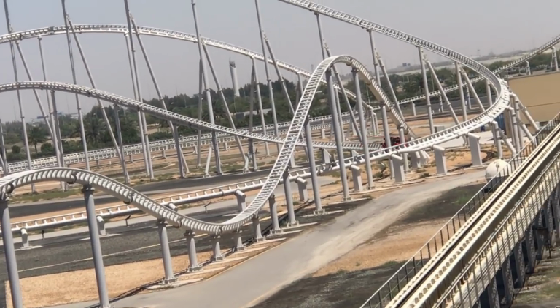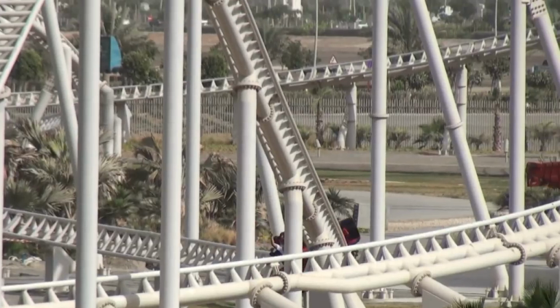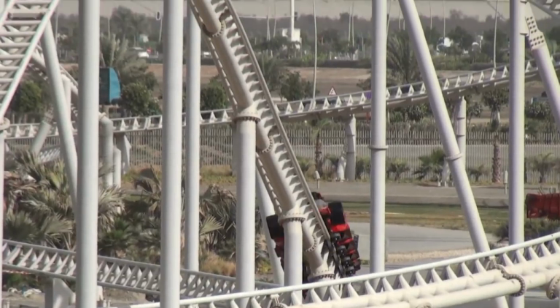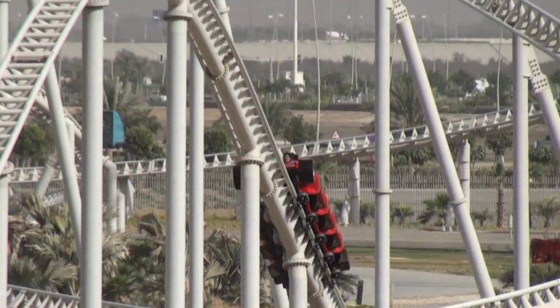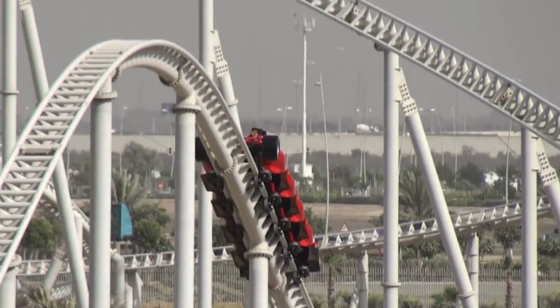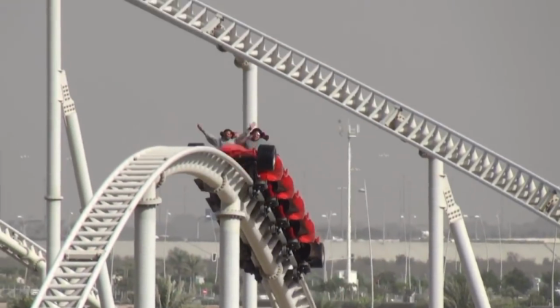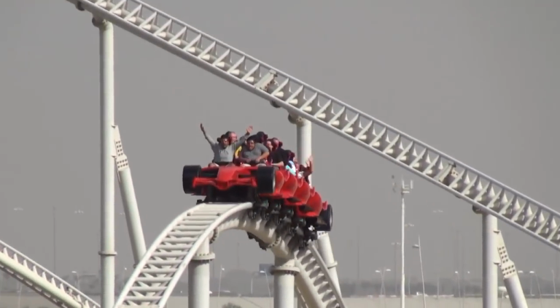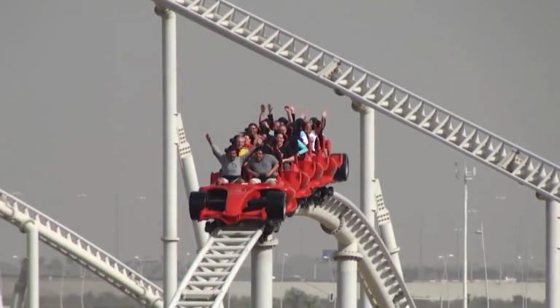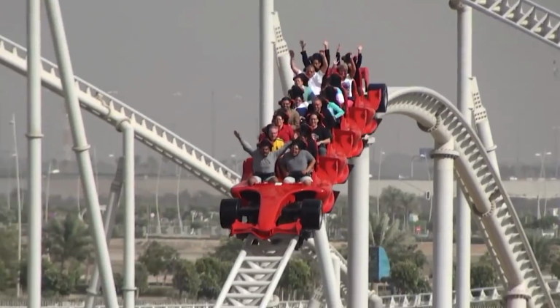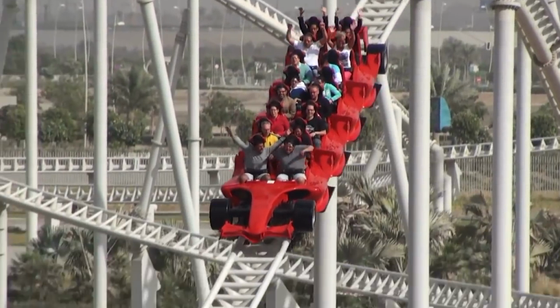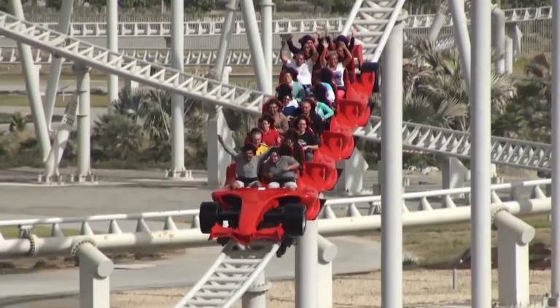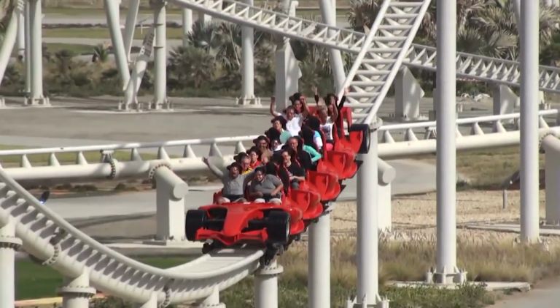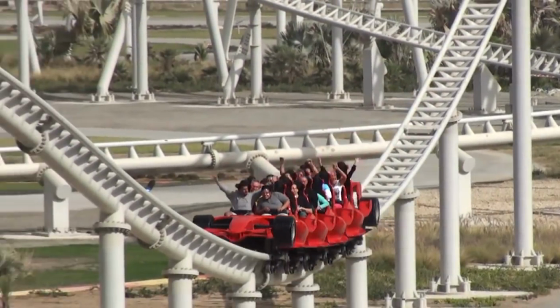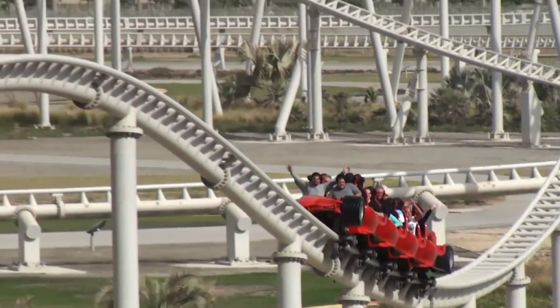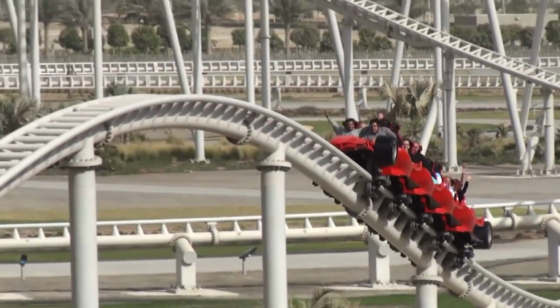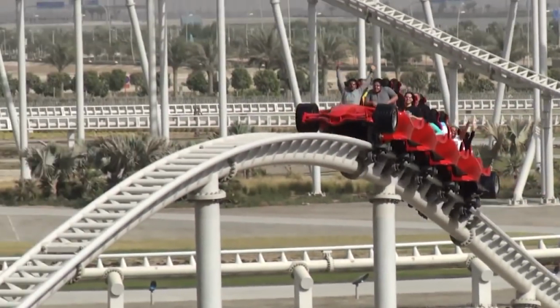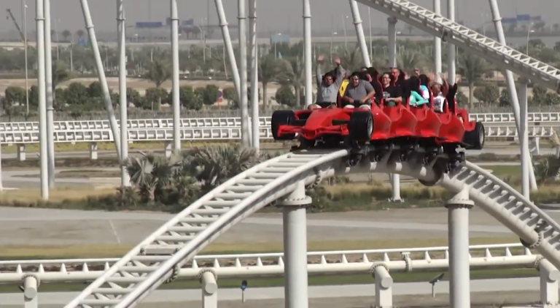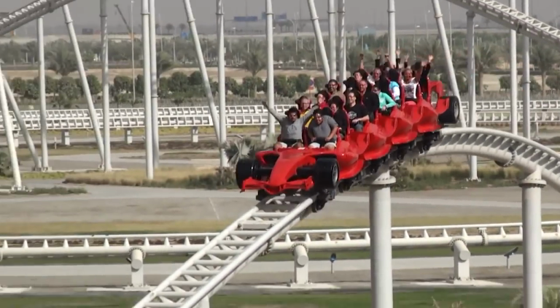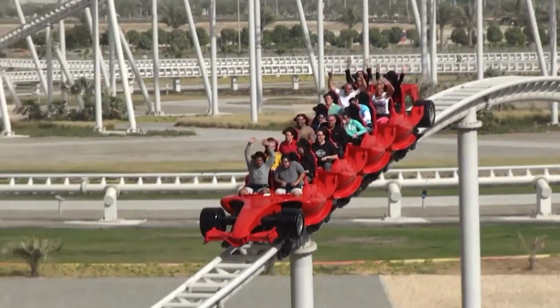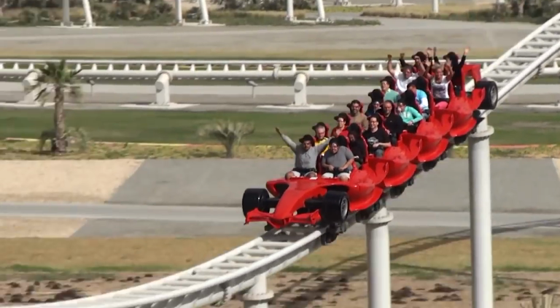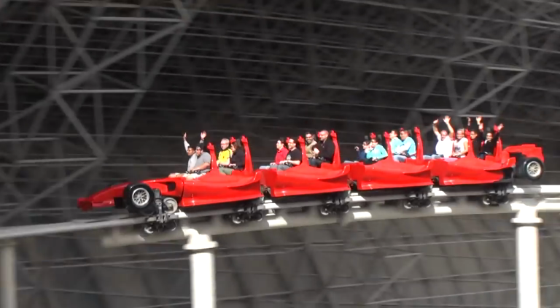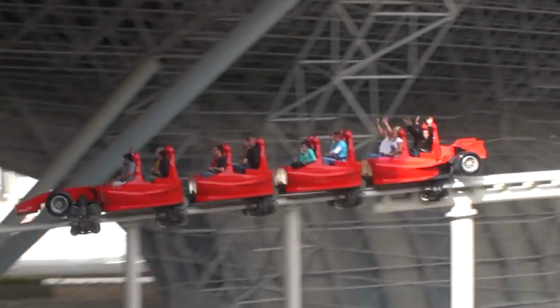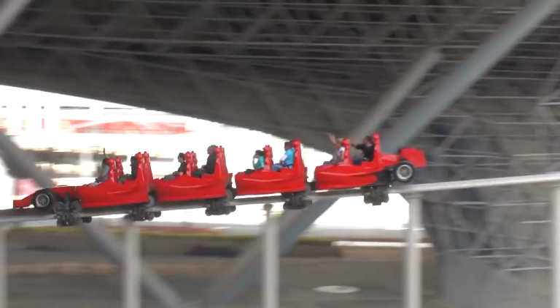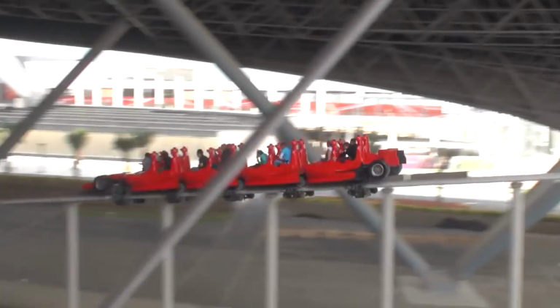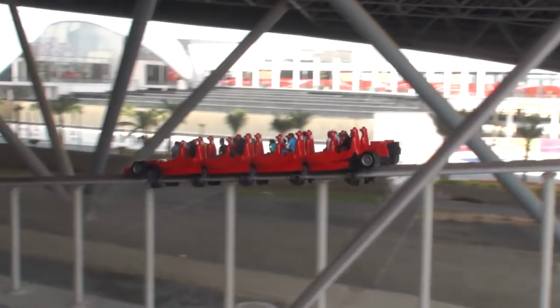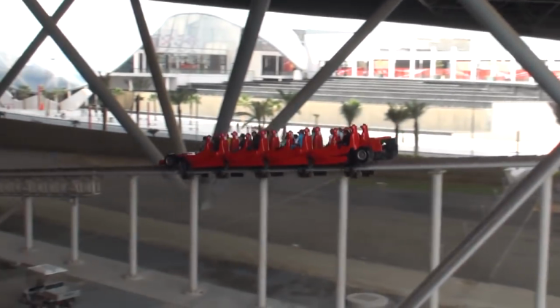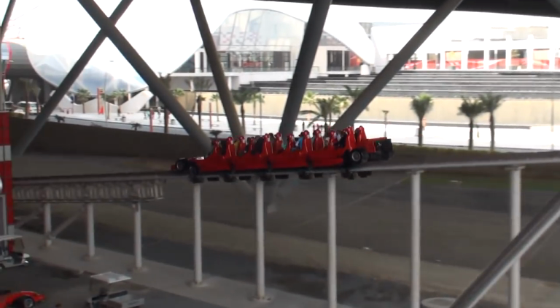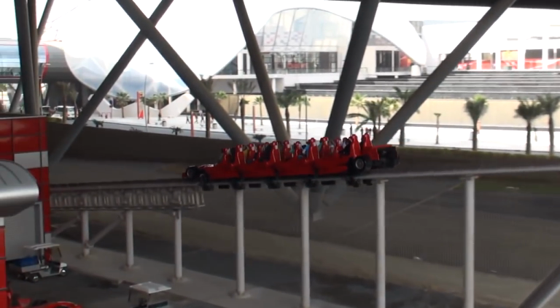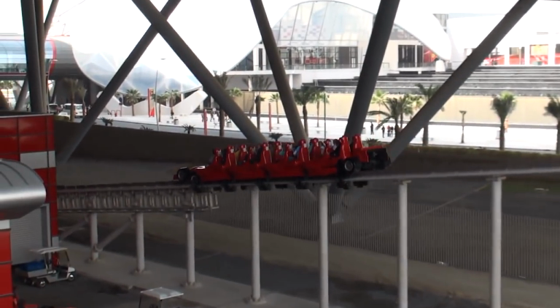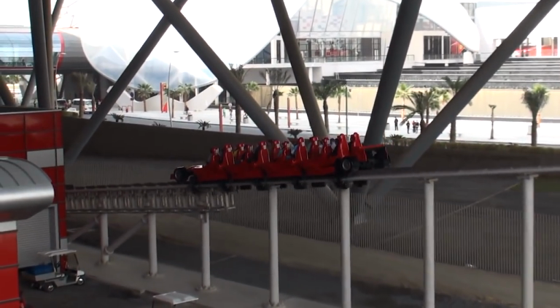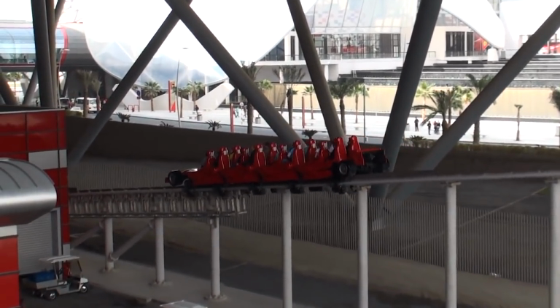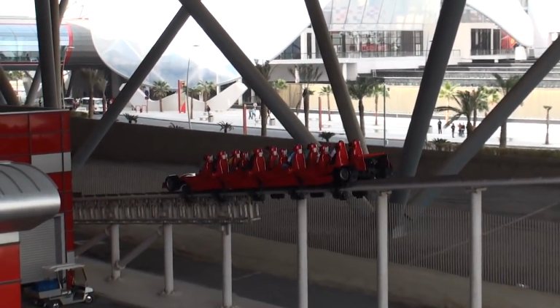Once the bank turns of the ride have been completed, the trains enter a series of airtime hills, directing guests back towards the station. After the third hill, riders enter the final brake run, which marks the end of their ride experience.